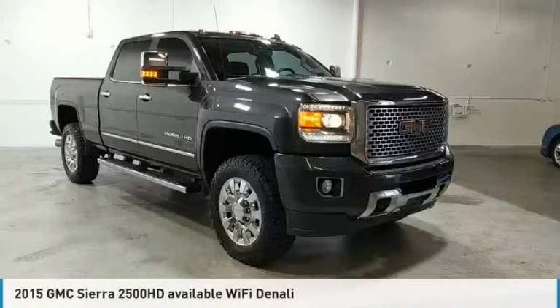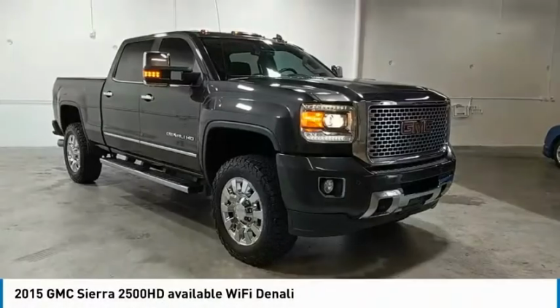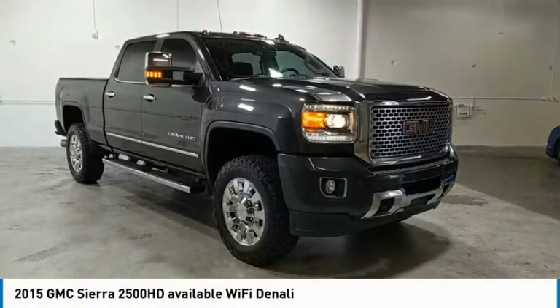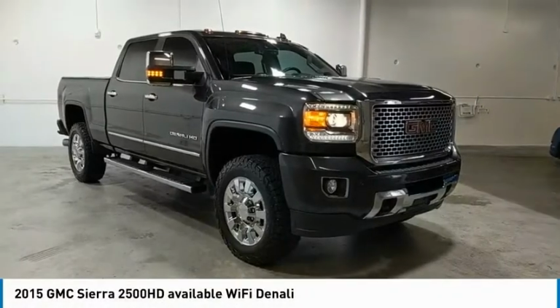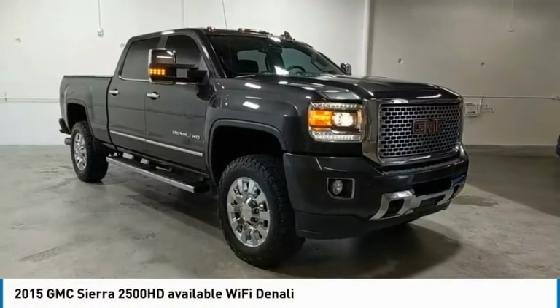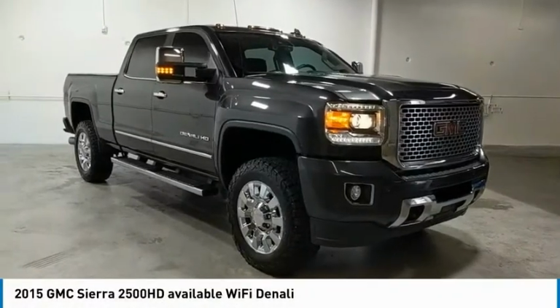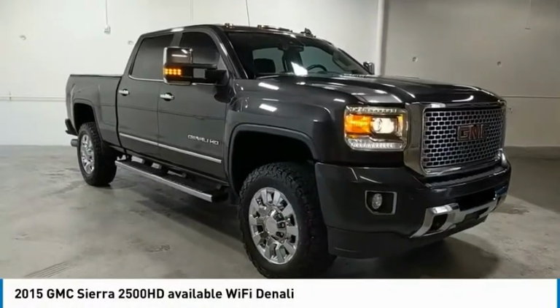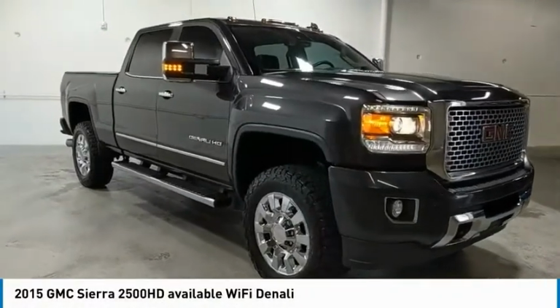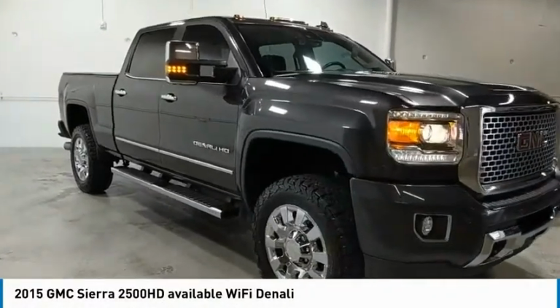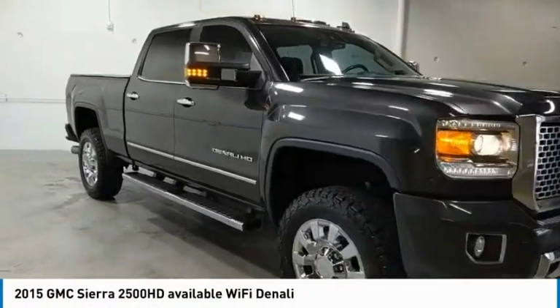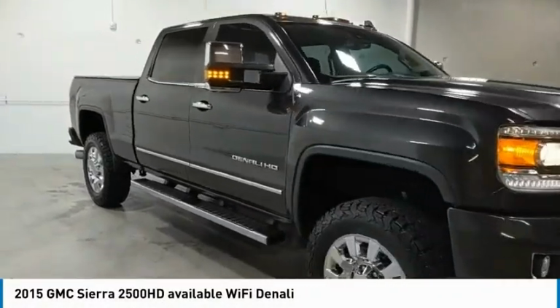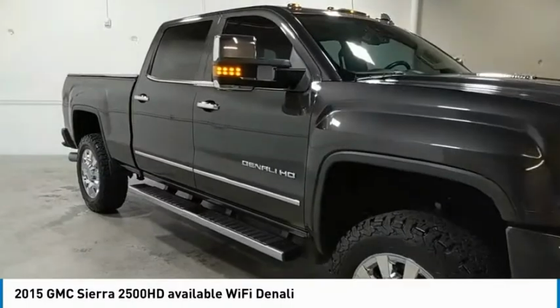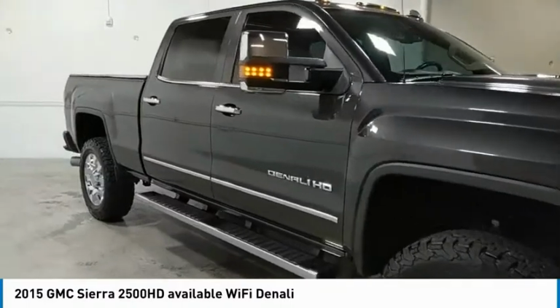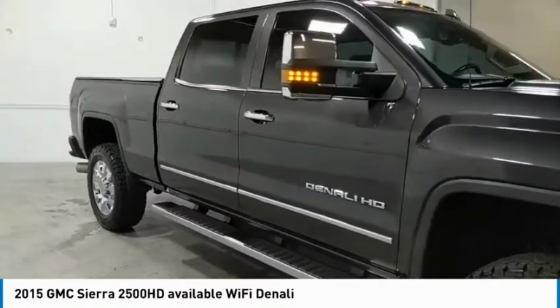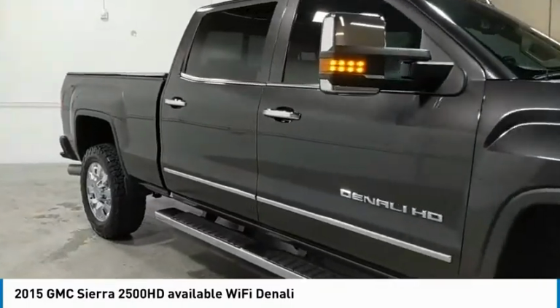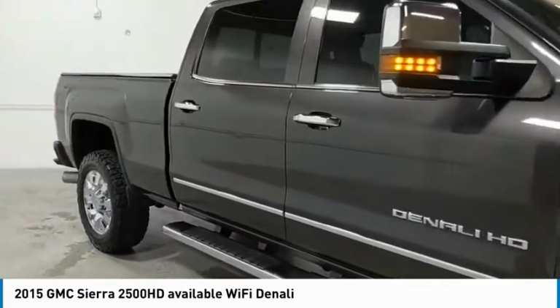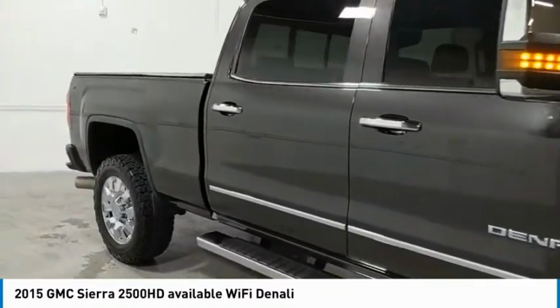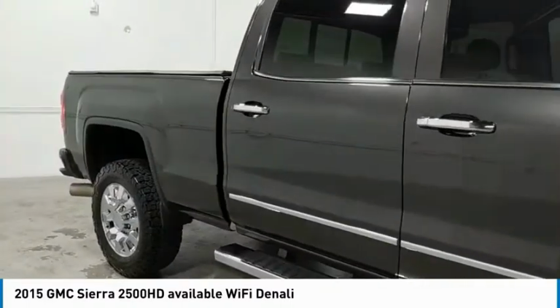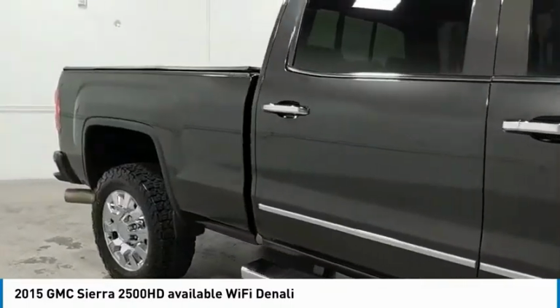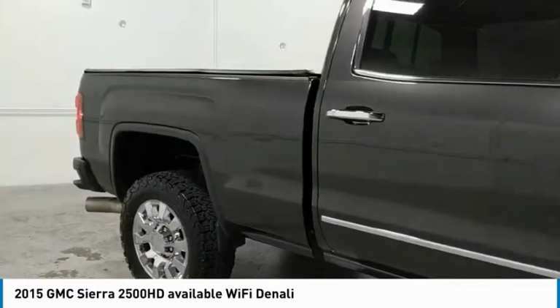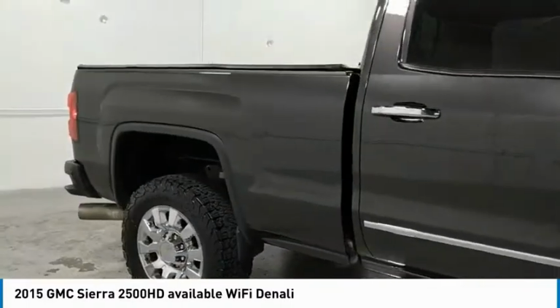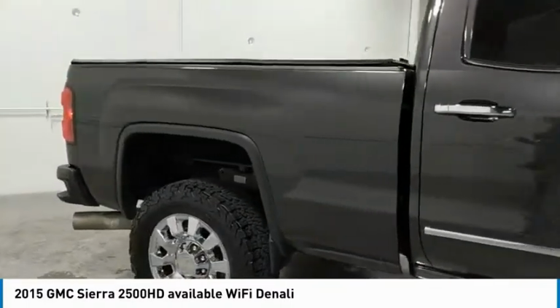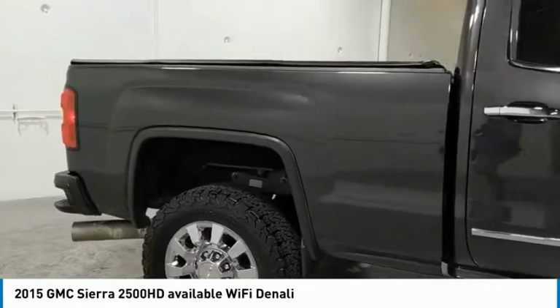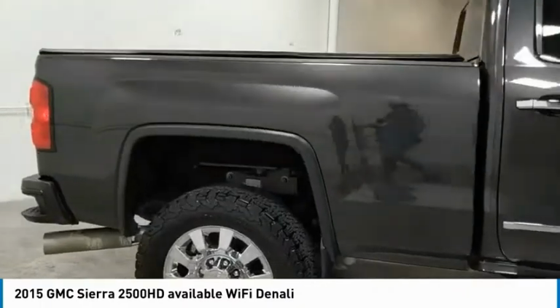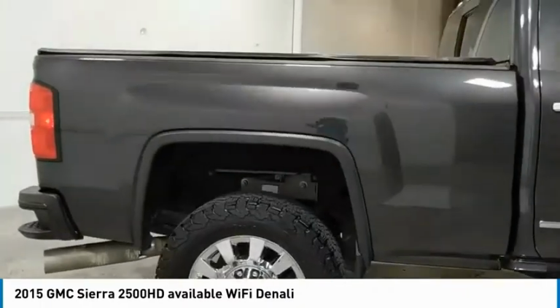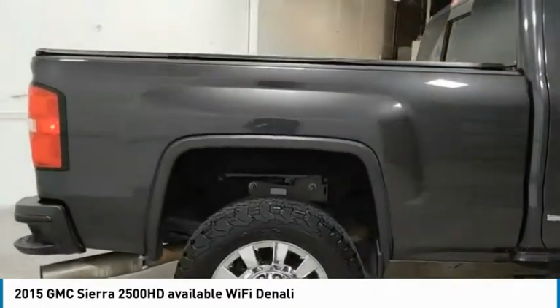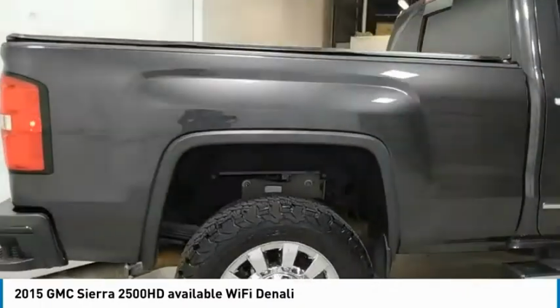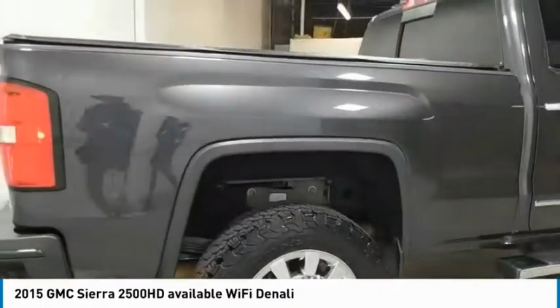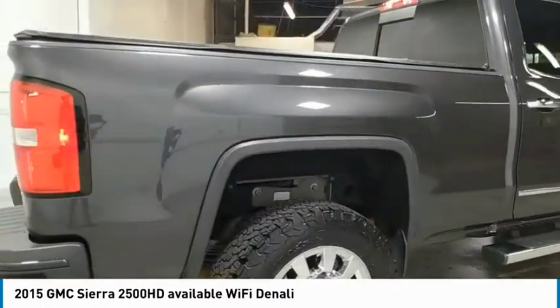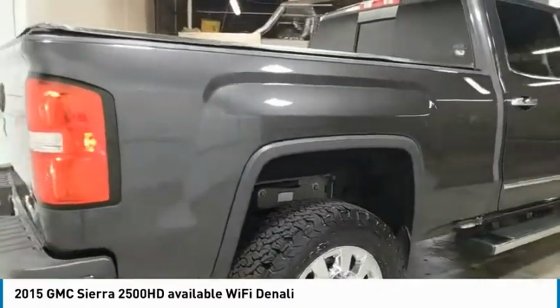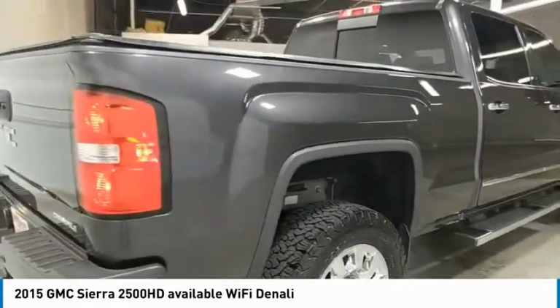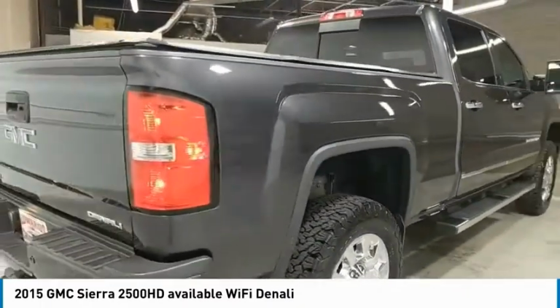Looking for the right vehicle? Check out the 2015 Sierra 2500 HD. The GMC Sierra 2500 HD has all your workhorse basics covered. No worries here. Here are some of this vehicle's great options.